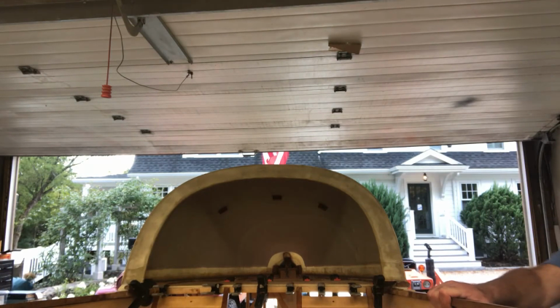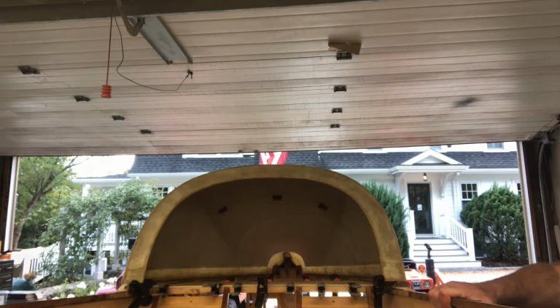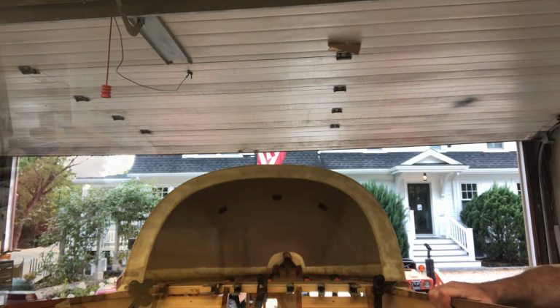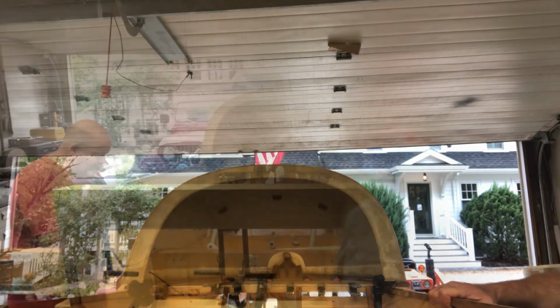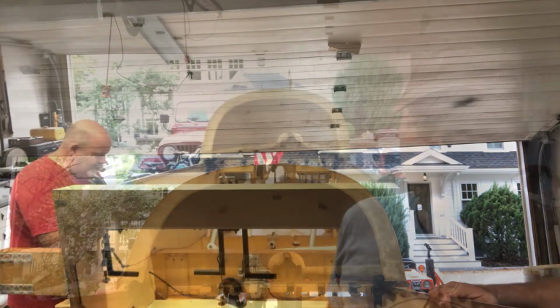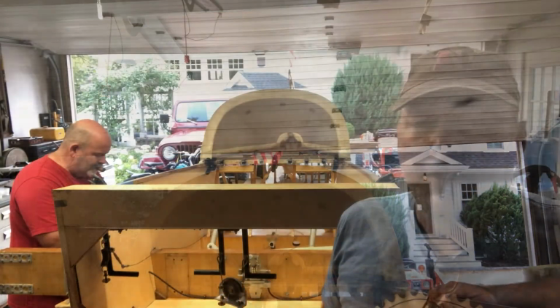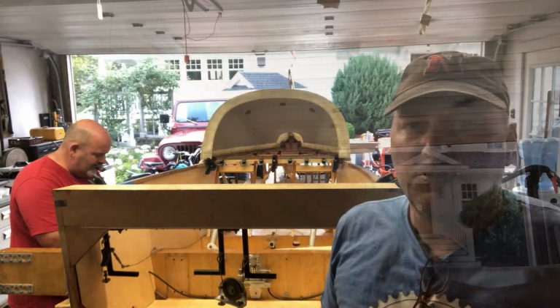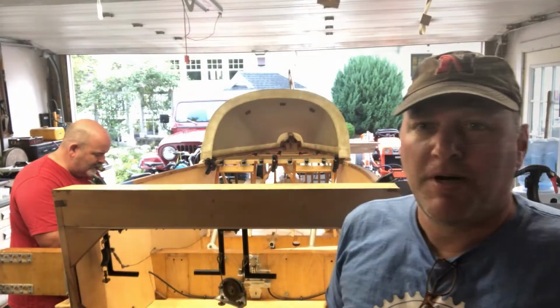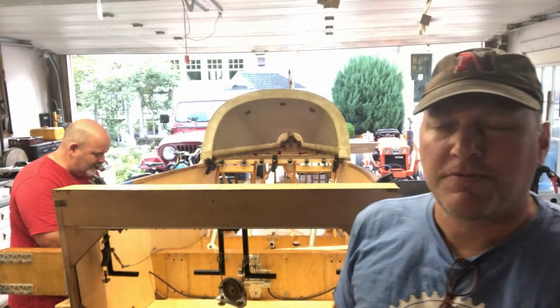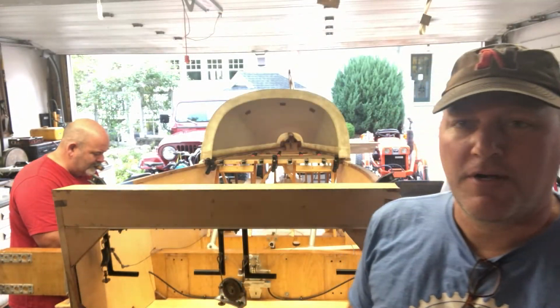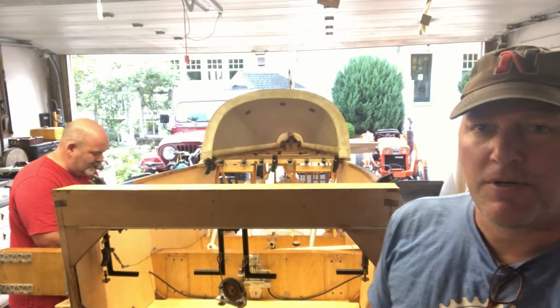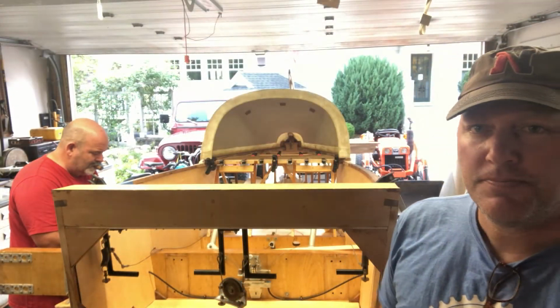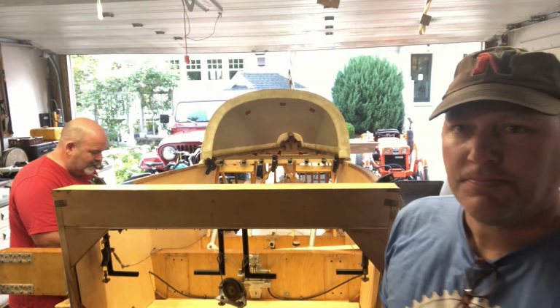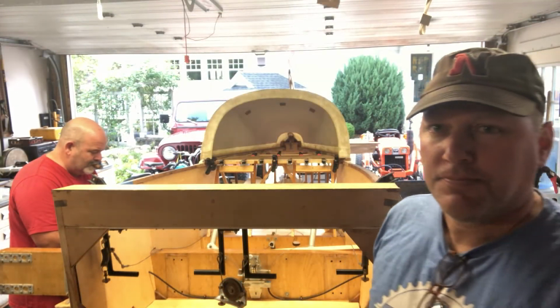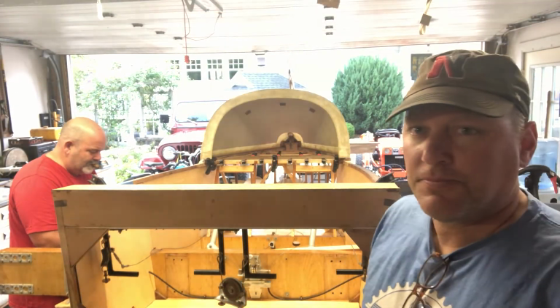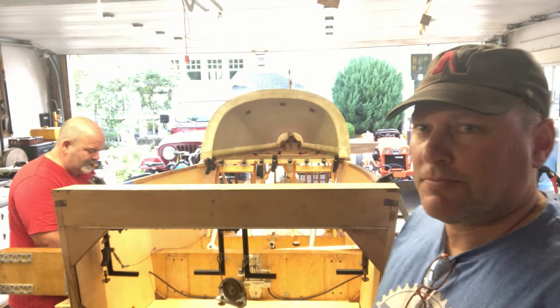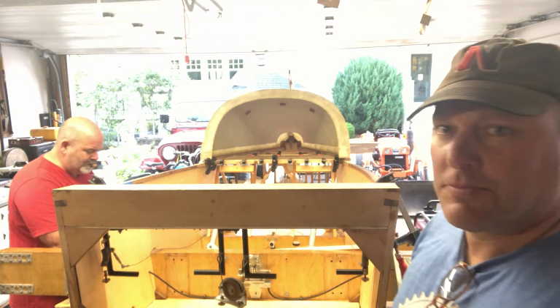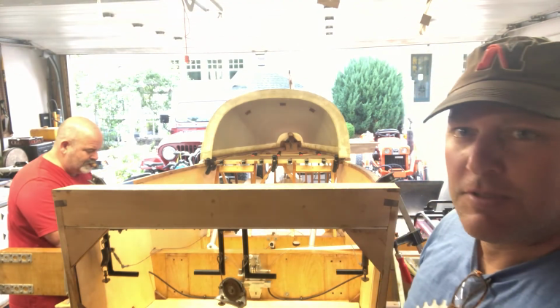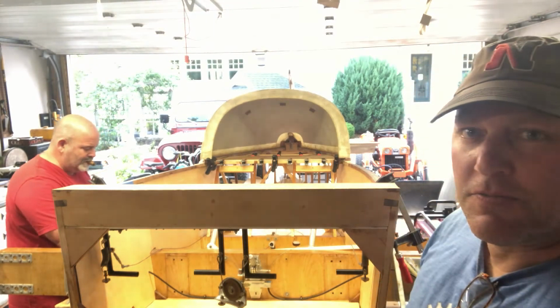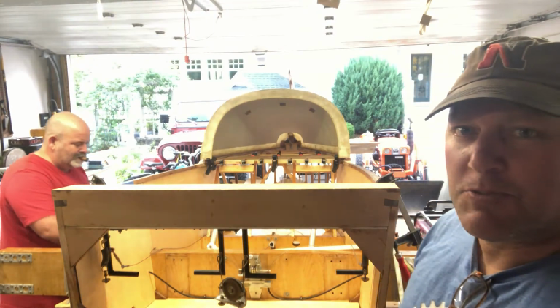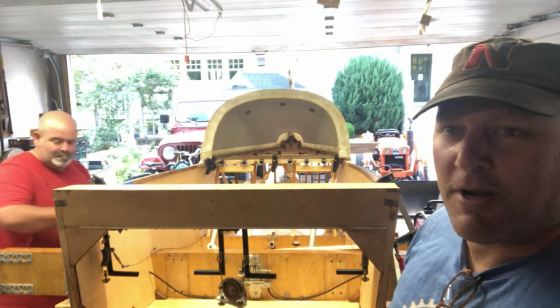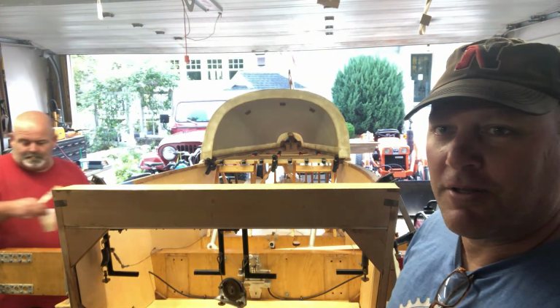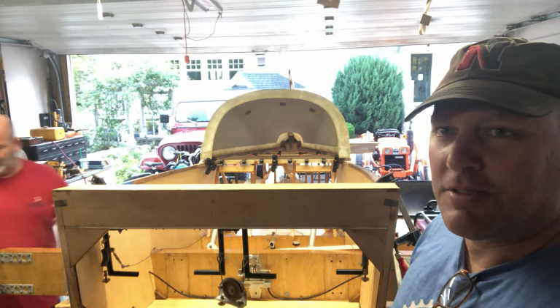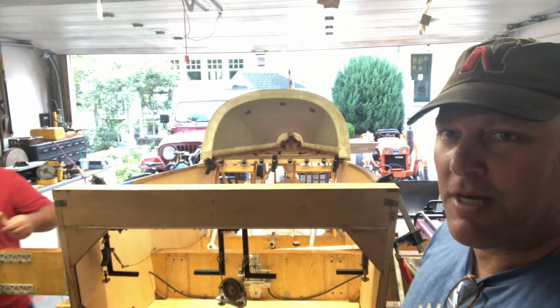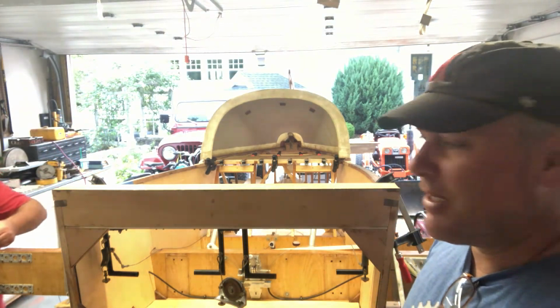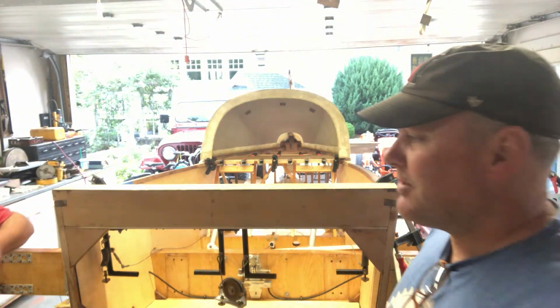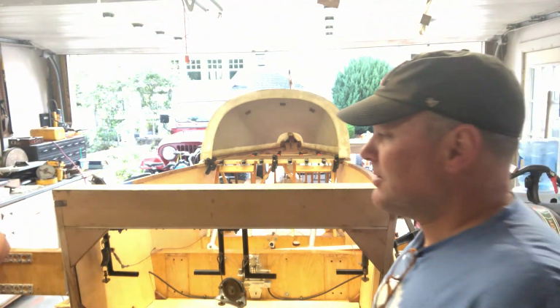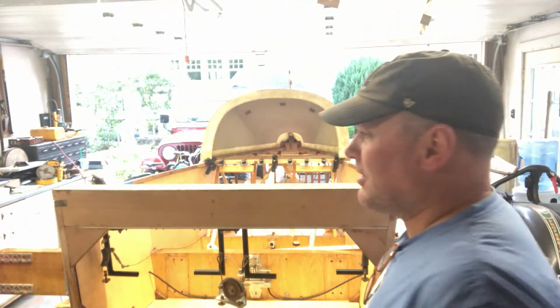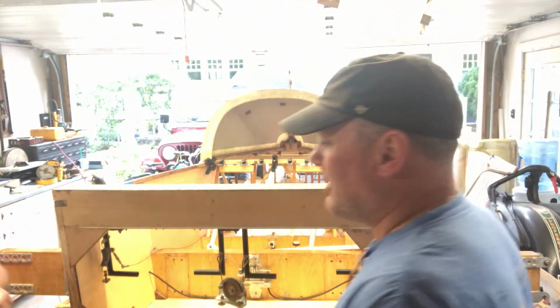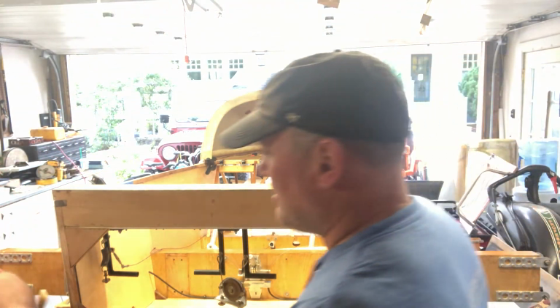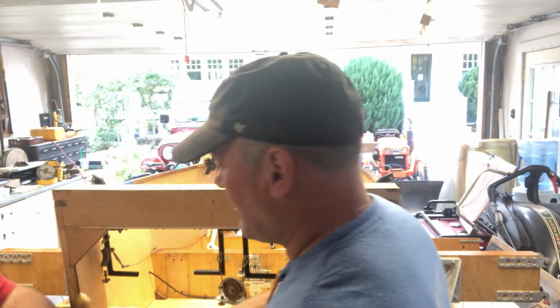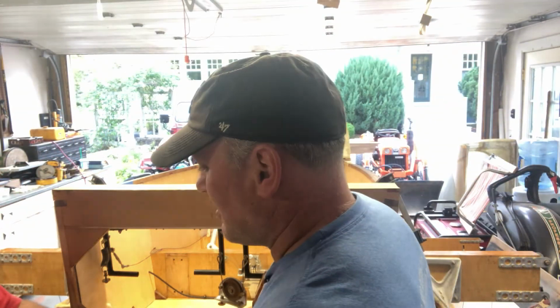Now we're getting ready to mount the firewall. Vern's preparing the T-88. All right, thanks, Vern.